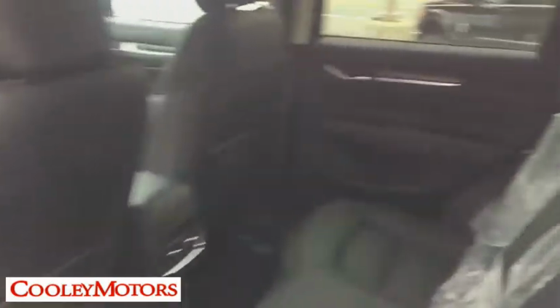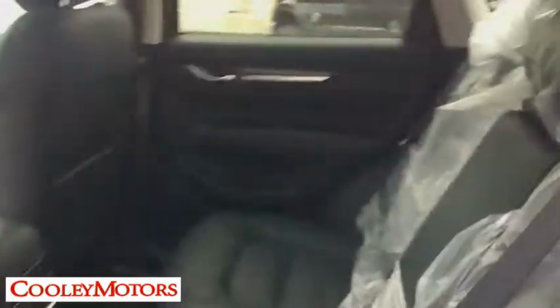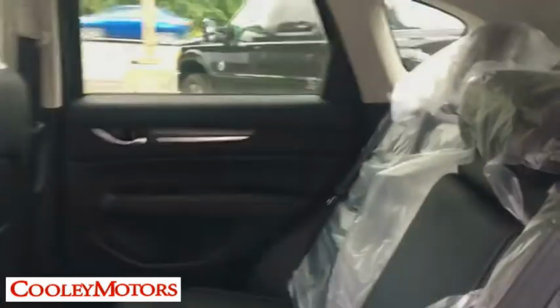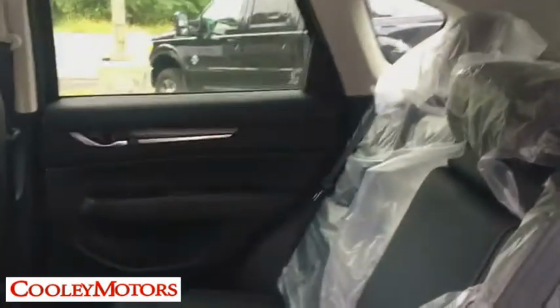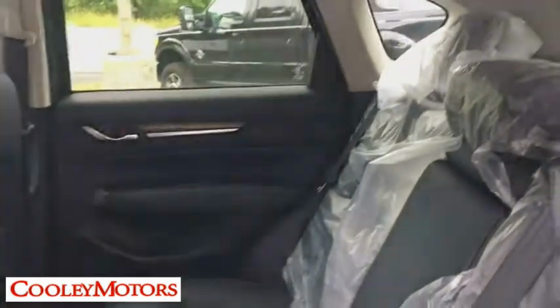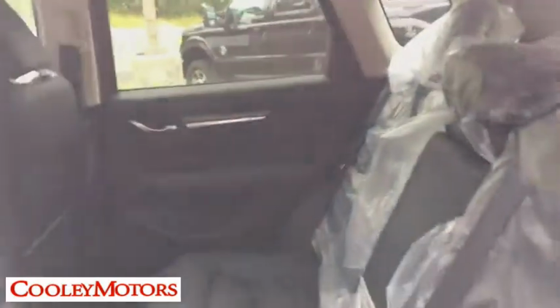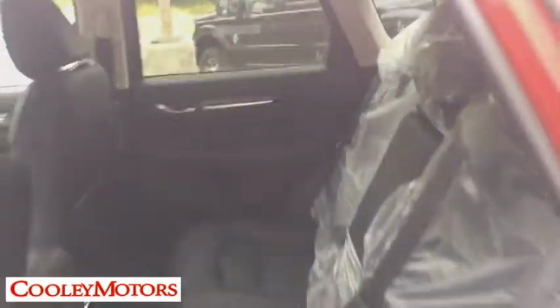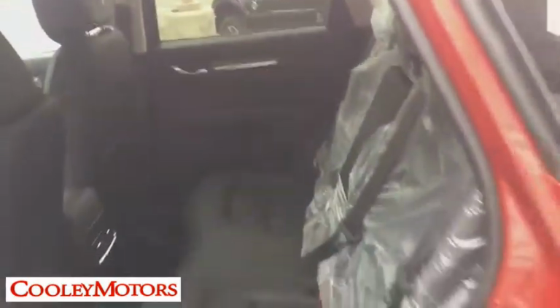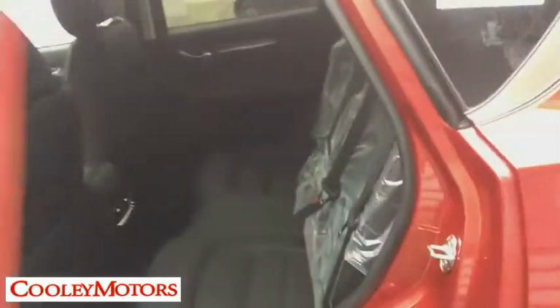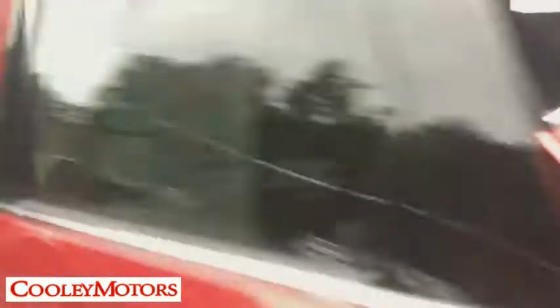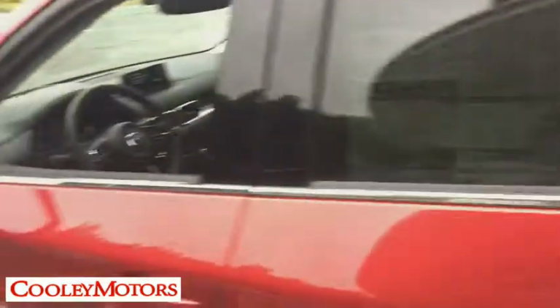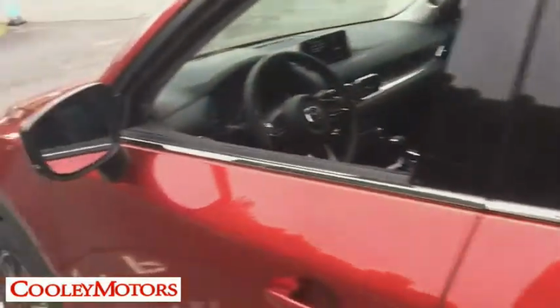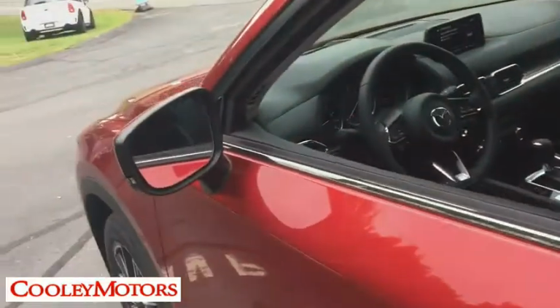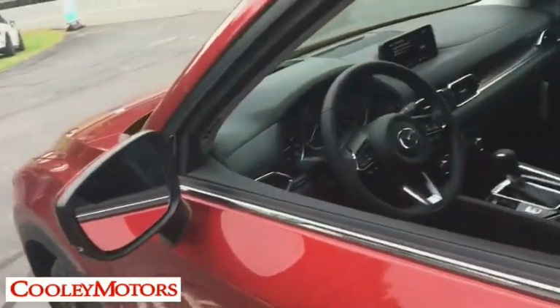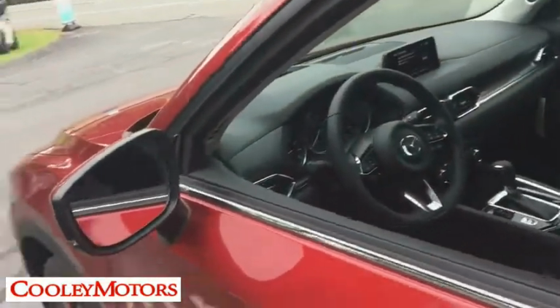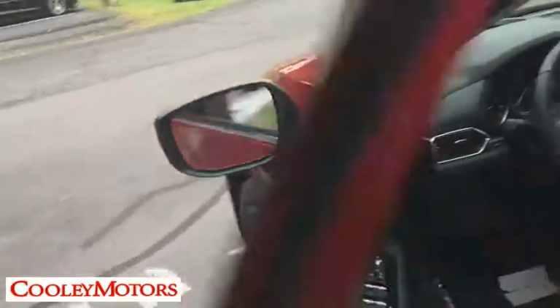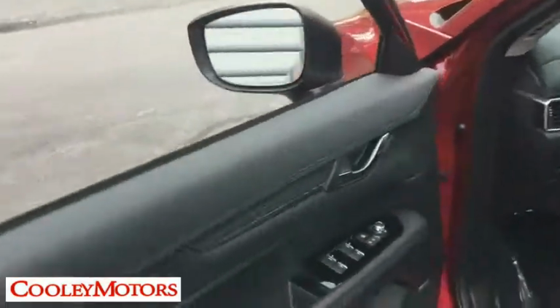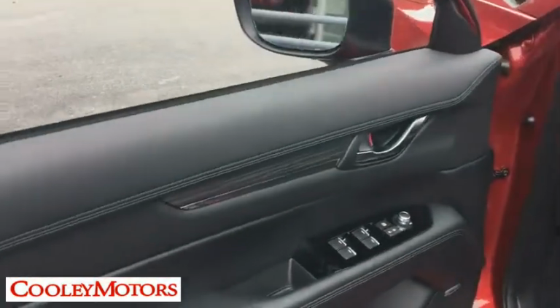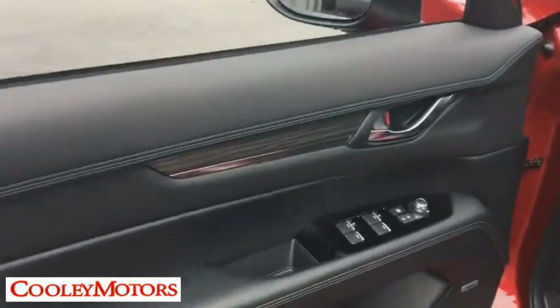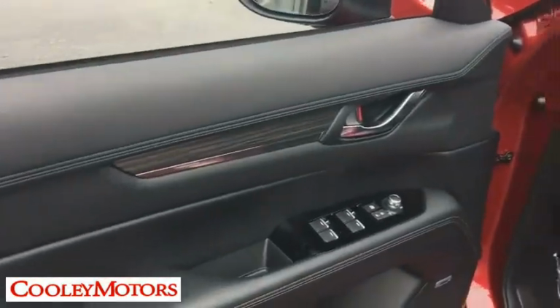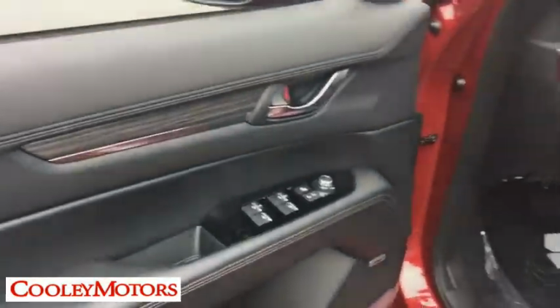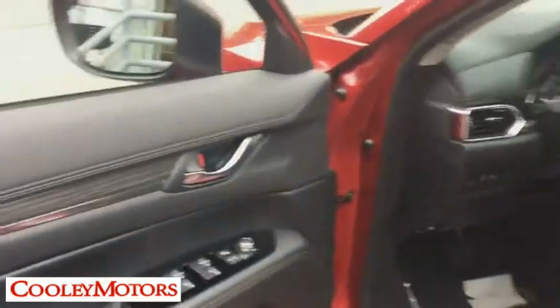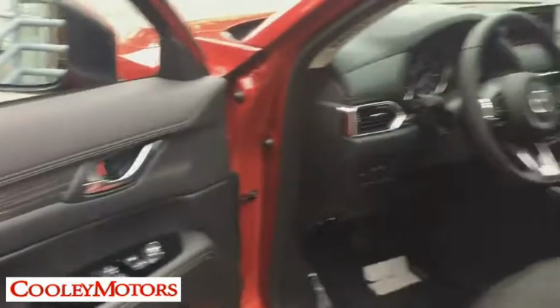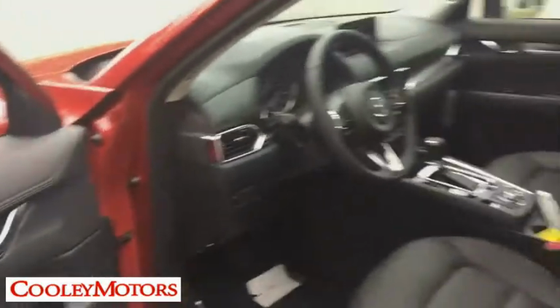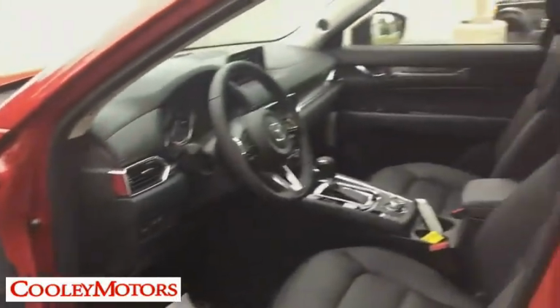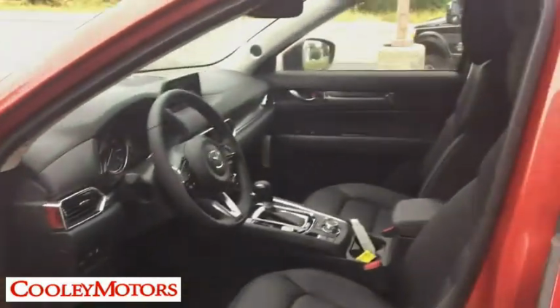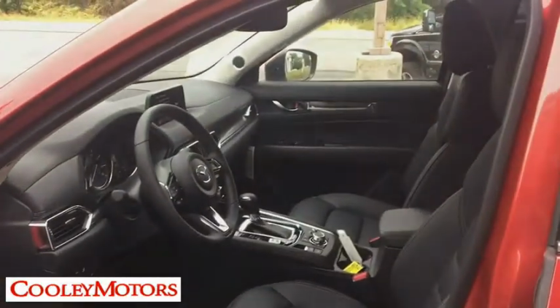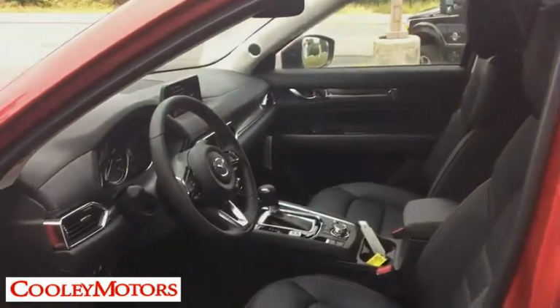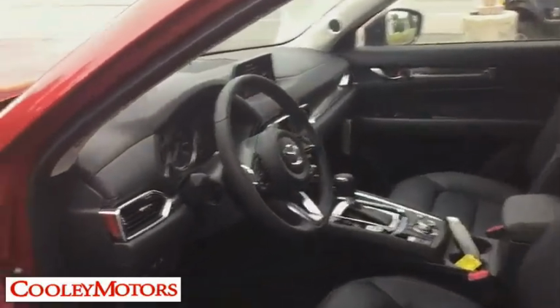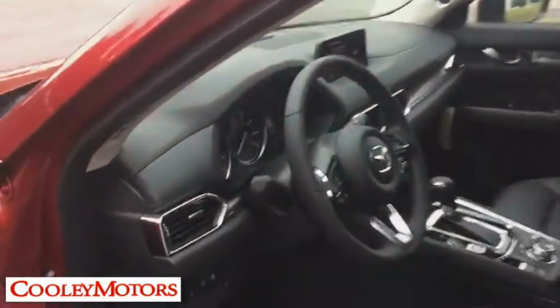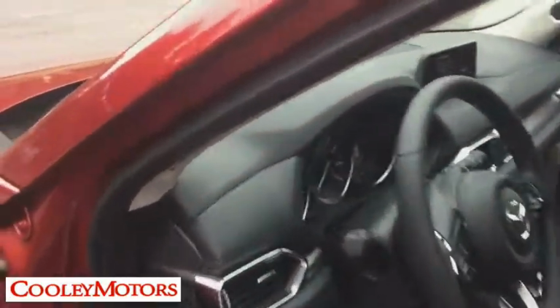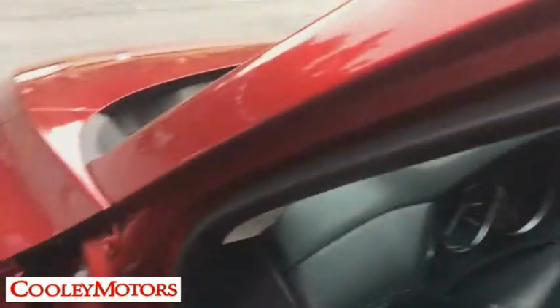Here are some of this vehicle's great options: Traction control, power passenger seat, power liftgate, navigation system, dual airbags, power steering, four-wheel disc brakes, and electronic stability control.